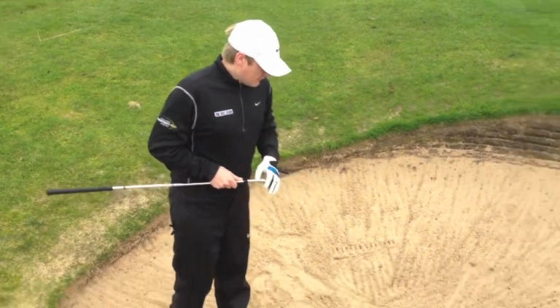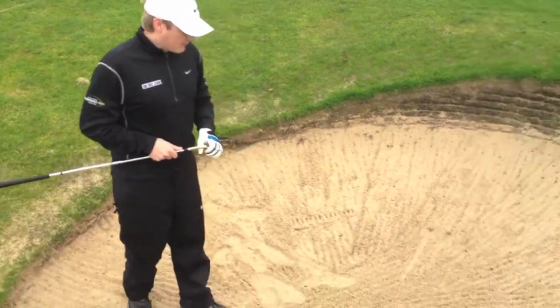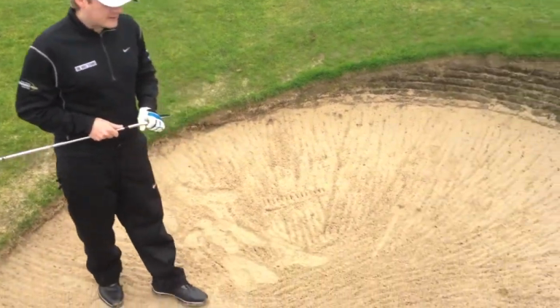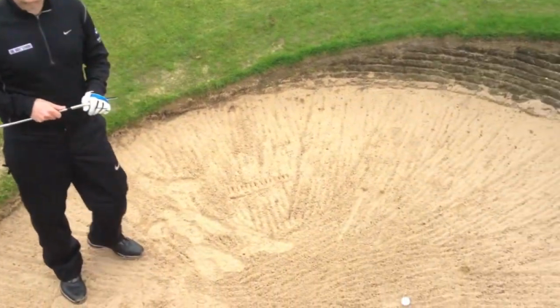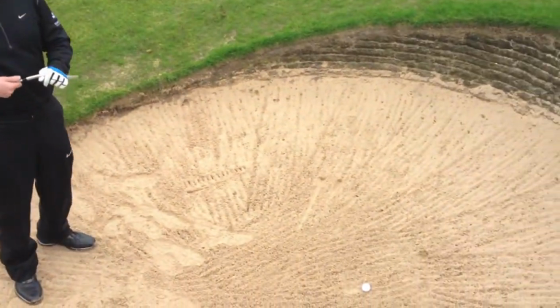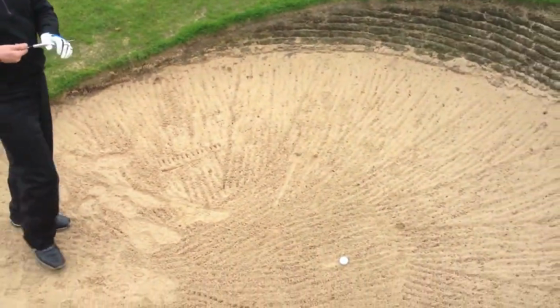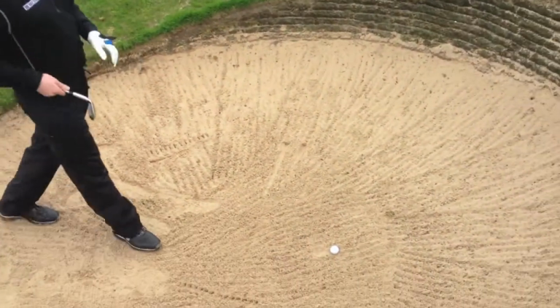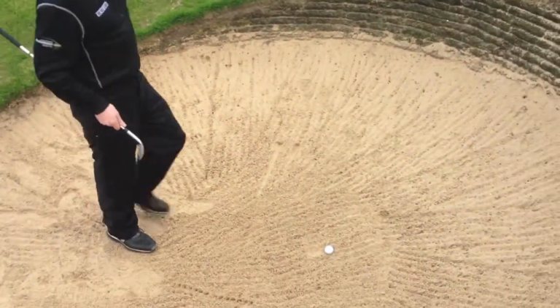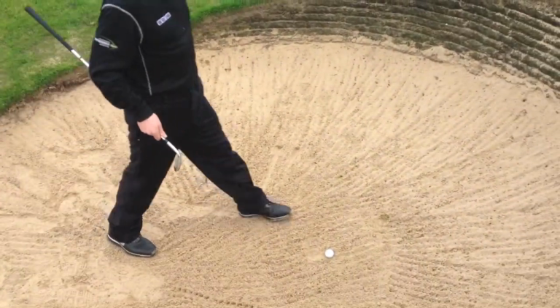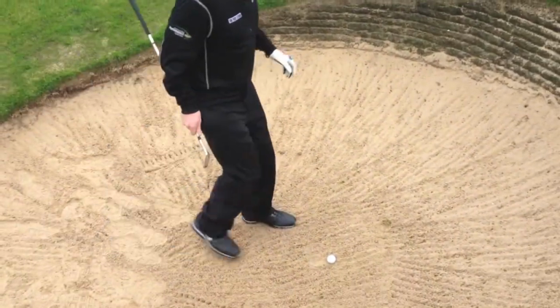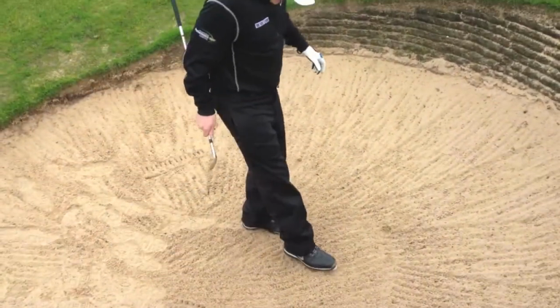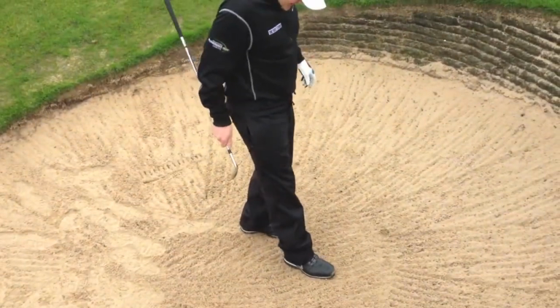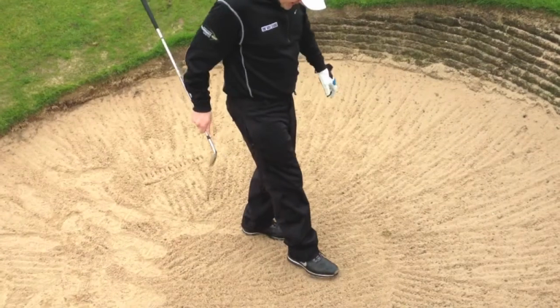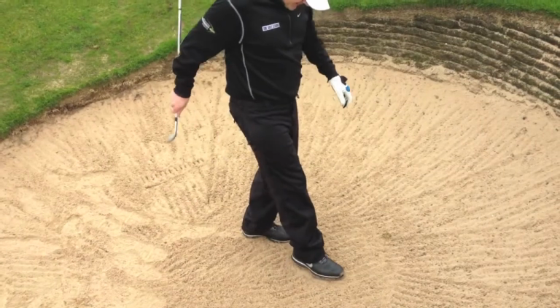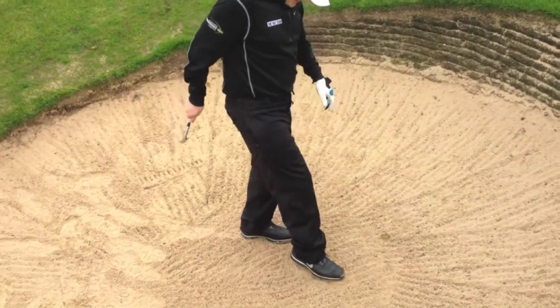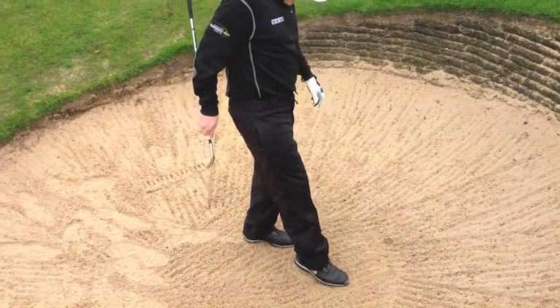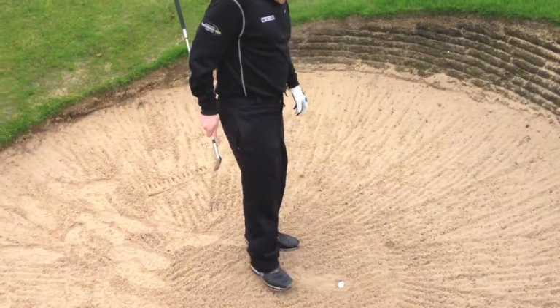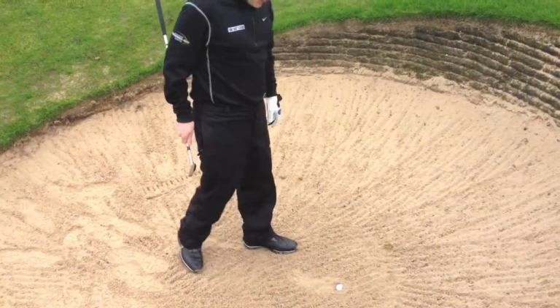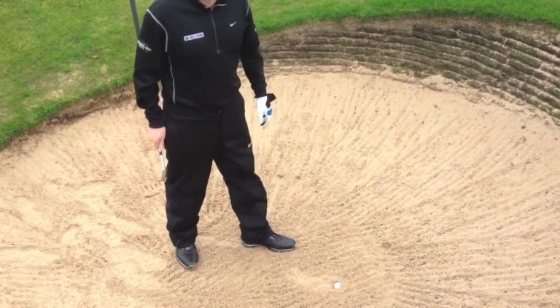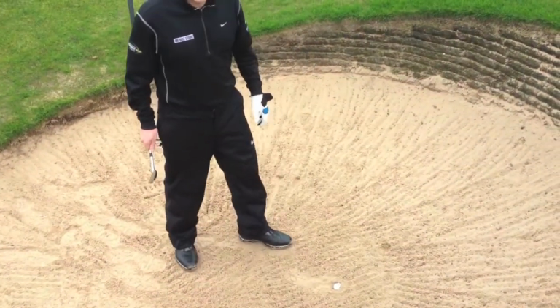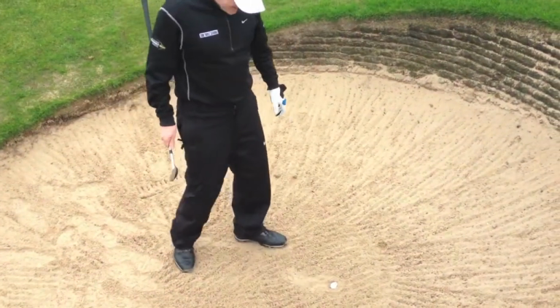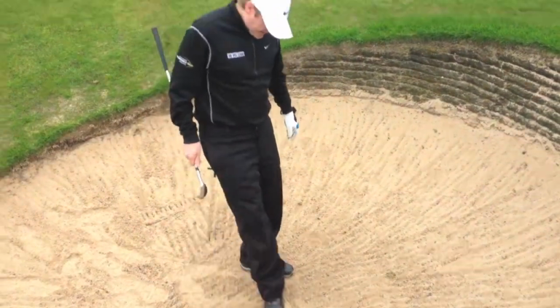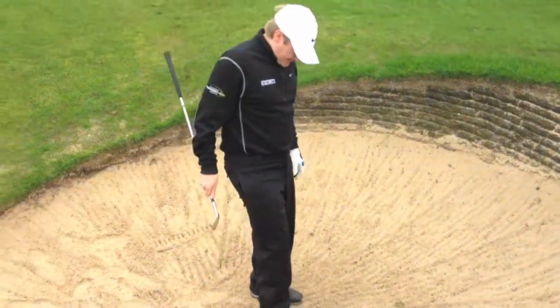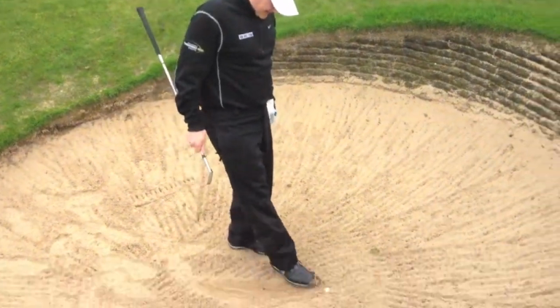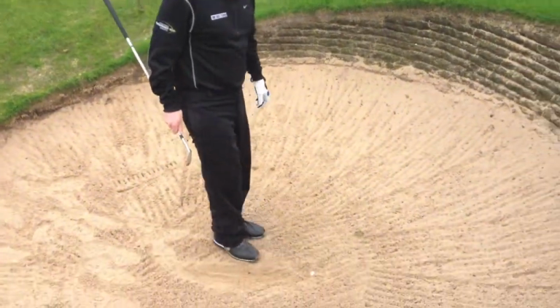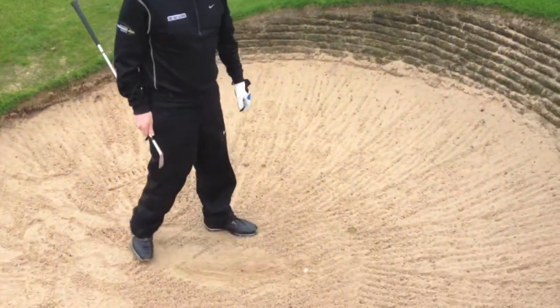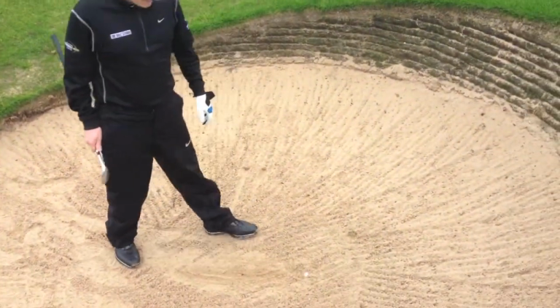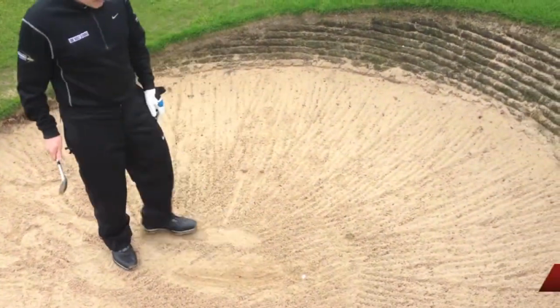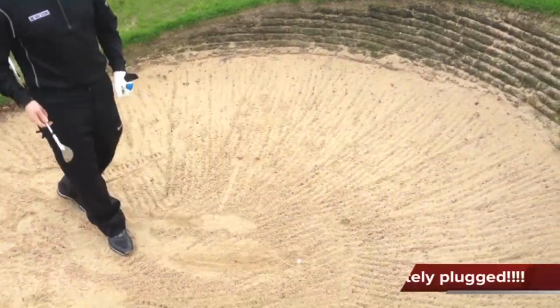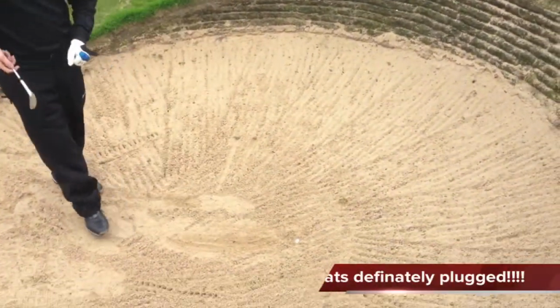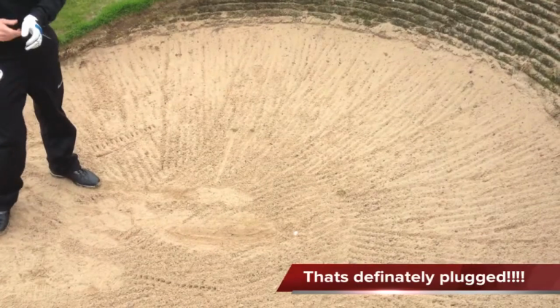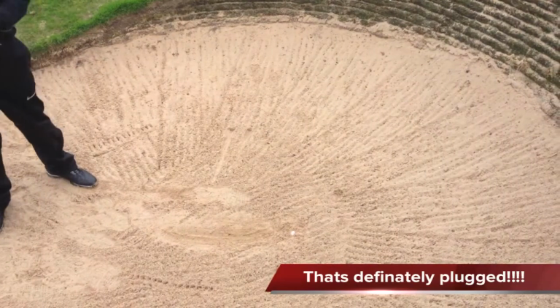First, pop a ball on the sand. Now we're going to make it plugged. There's a good footprint on it. Keep a bit of sand over as well, so you can just about see the ball now.